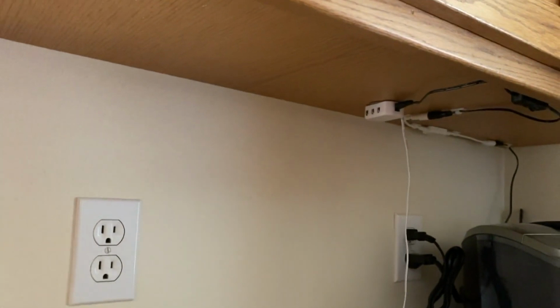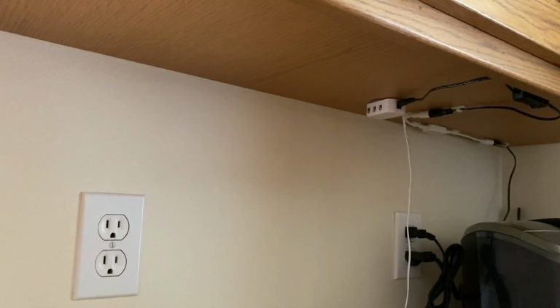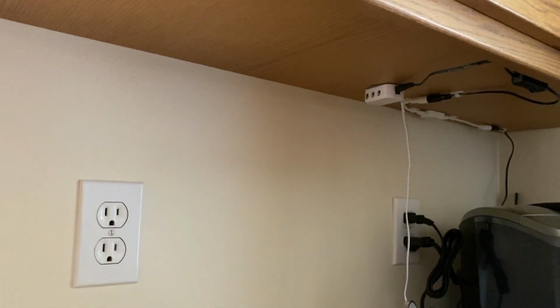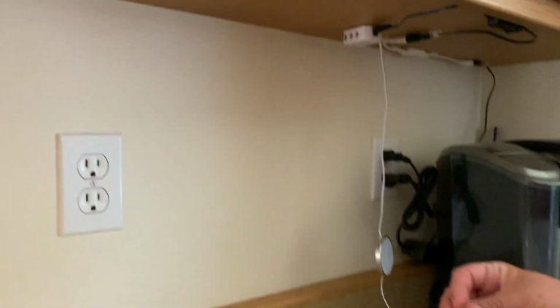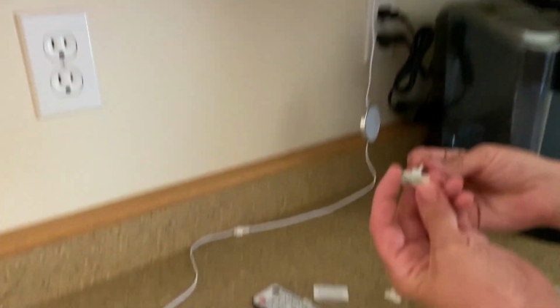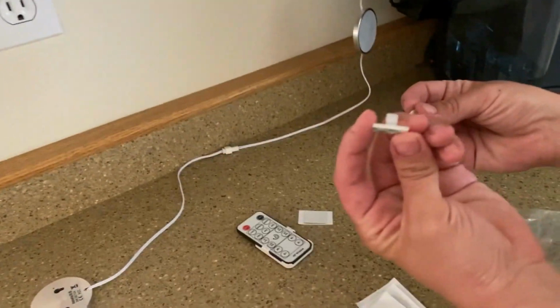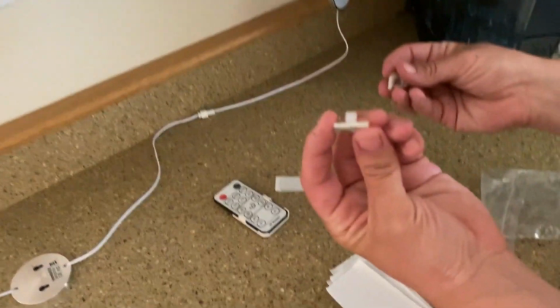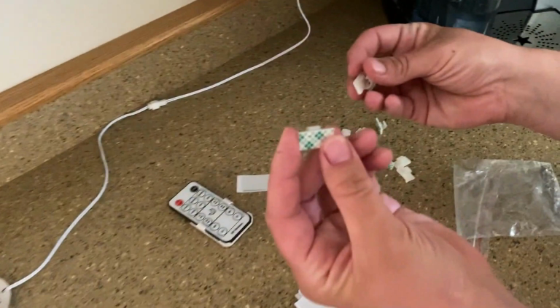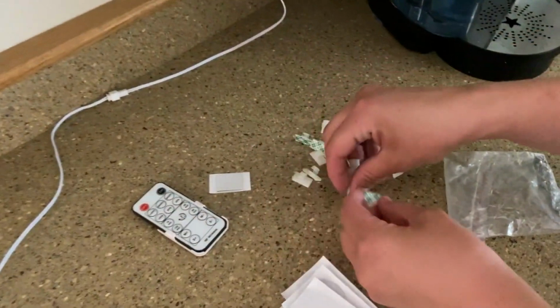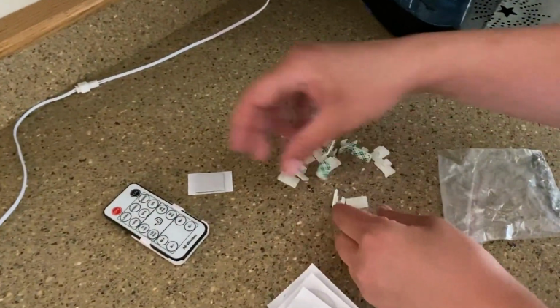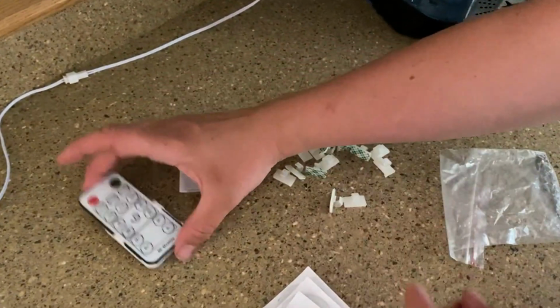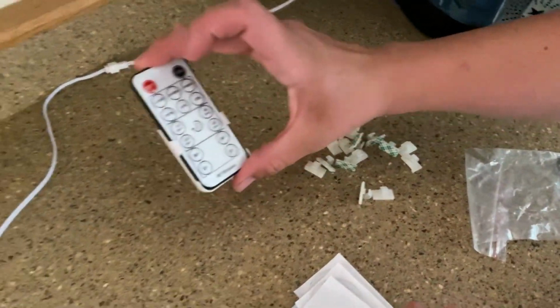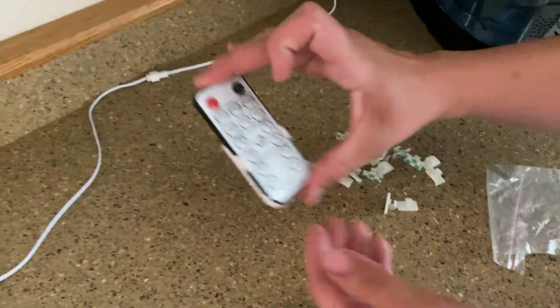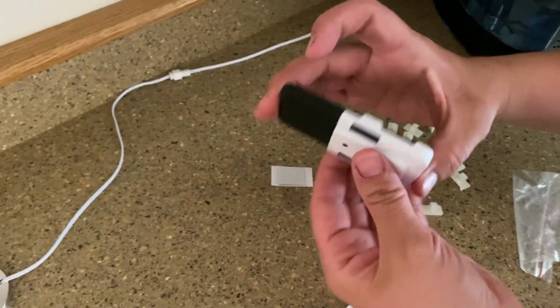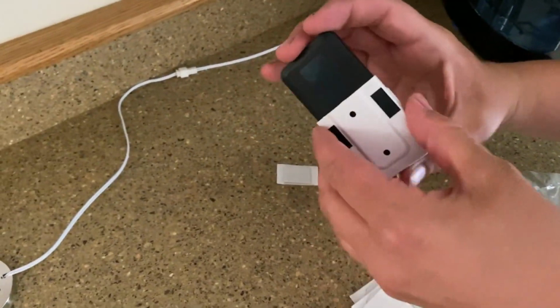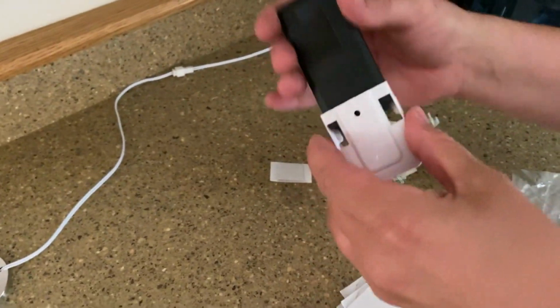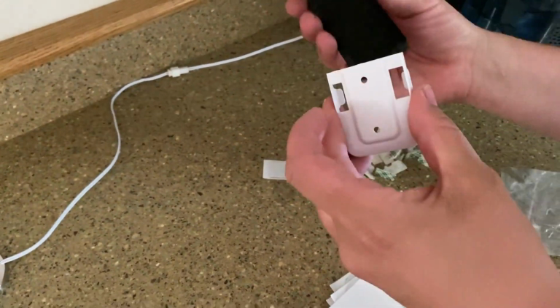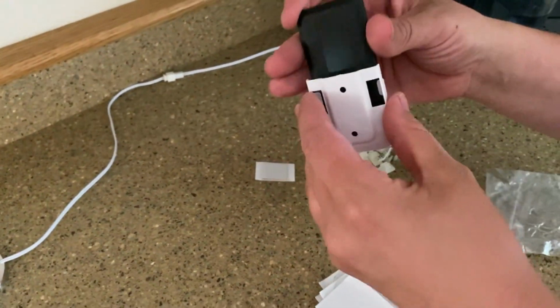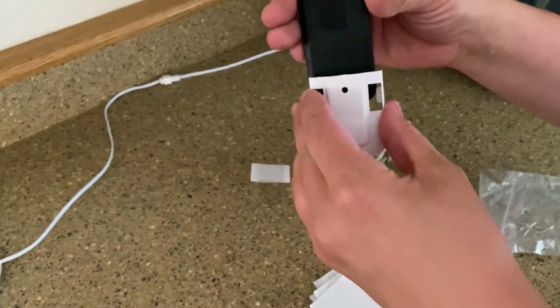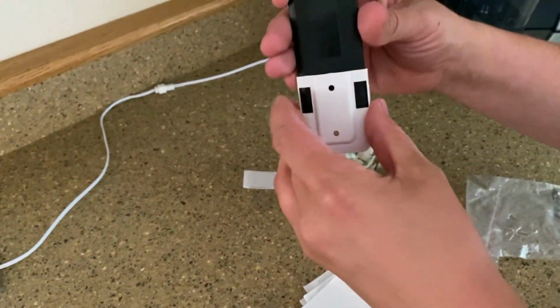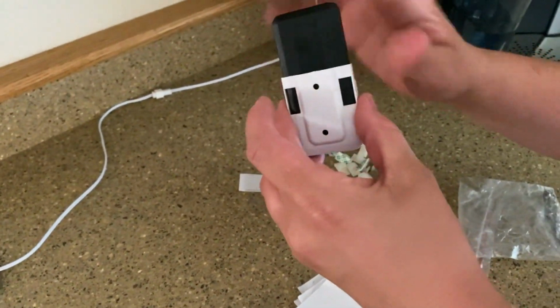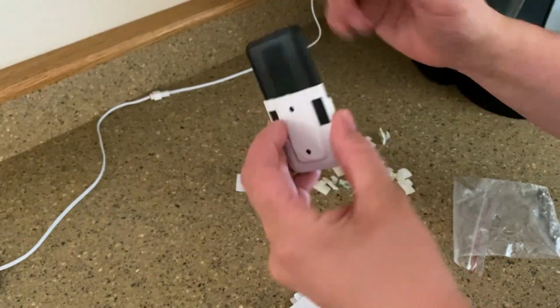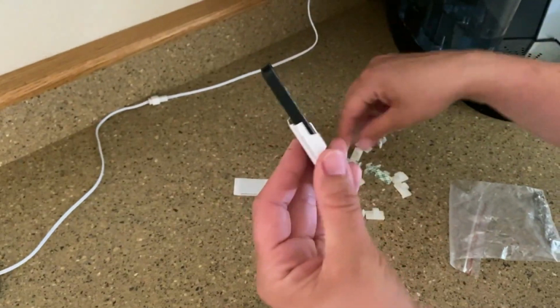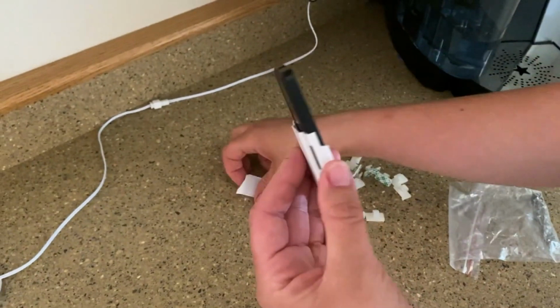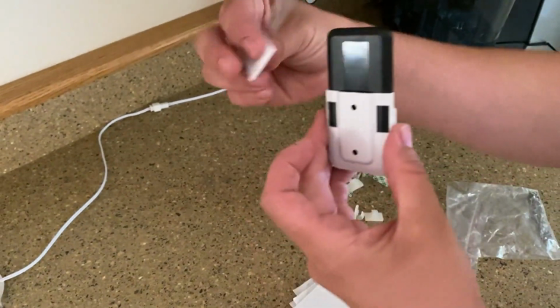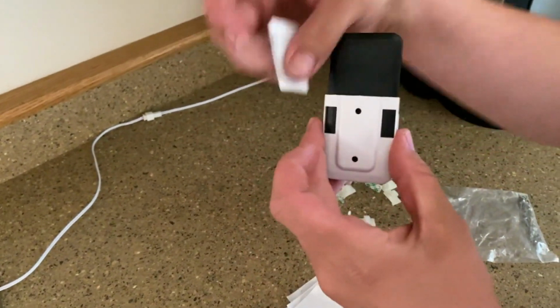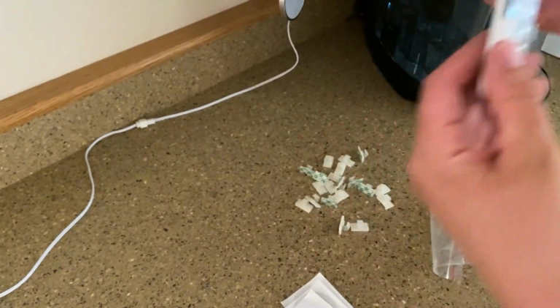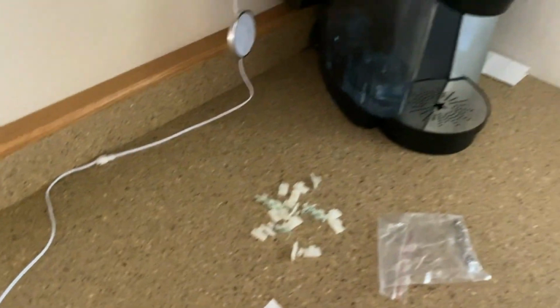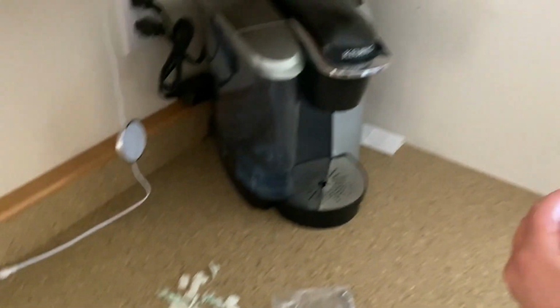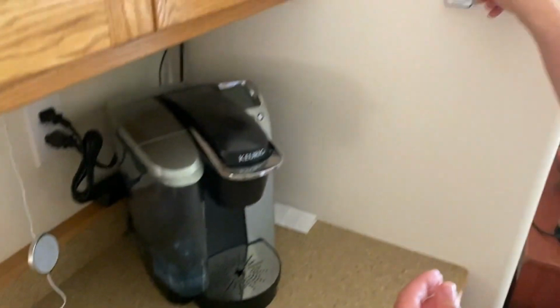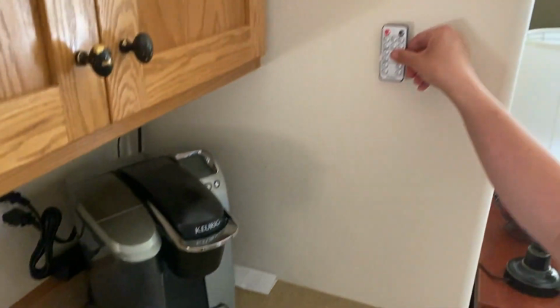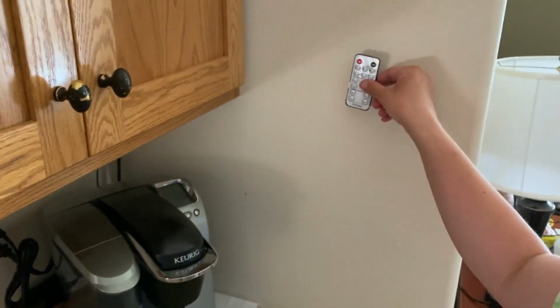It also comes with little clips to hold the cord, and a remote that comes with a little cradle. You can install the cradle with screws or with a sticky mount right on your wall so you don't lose your remote.